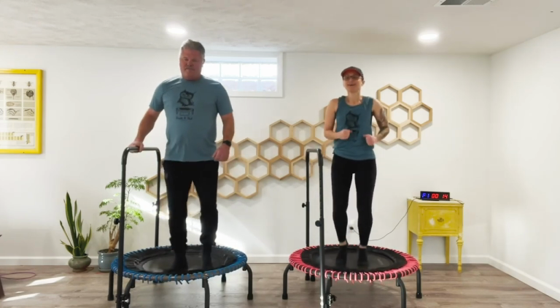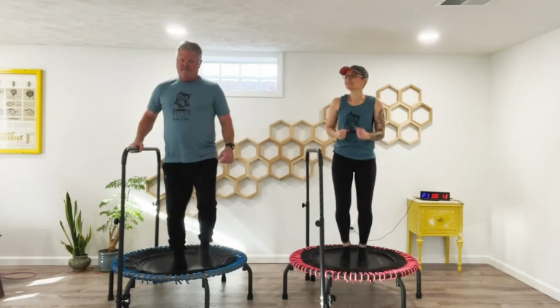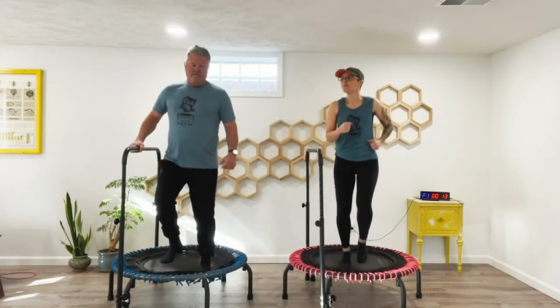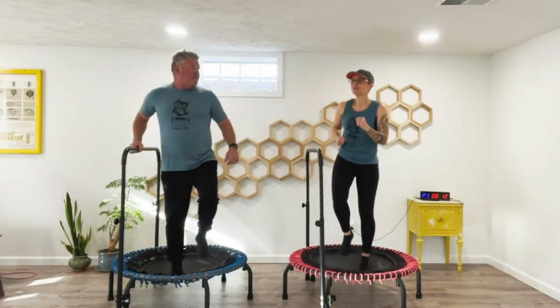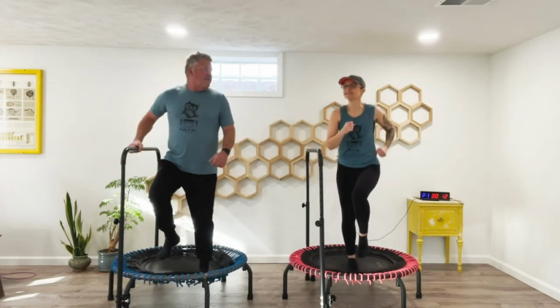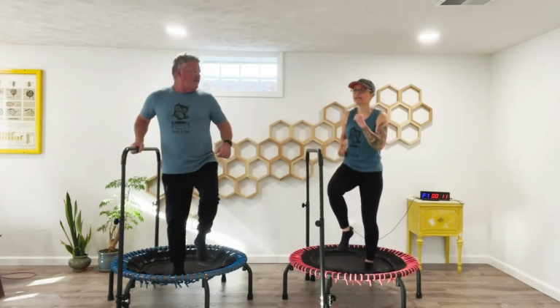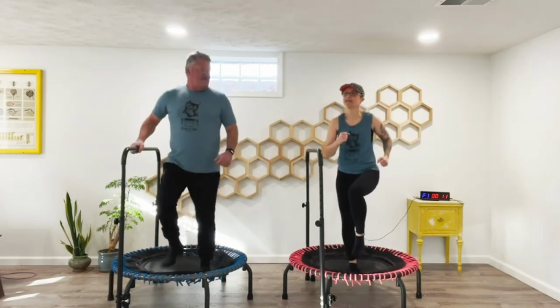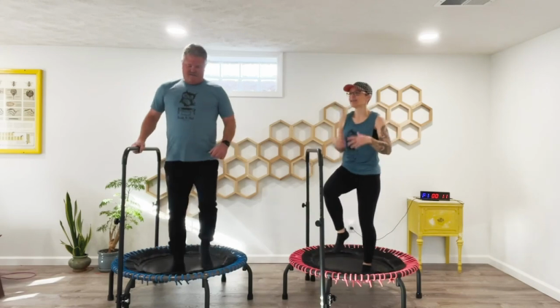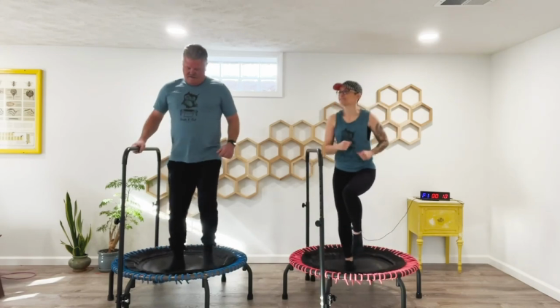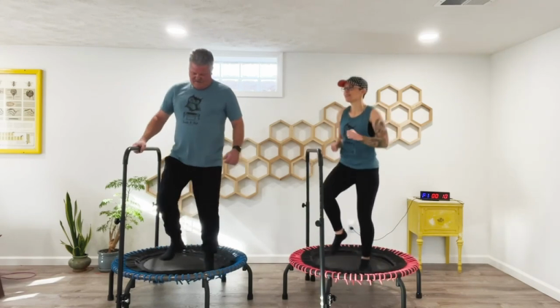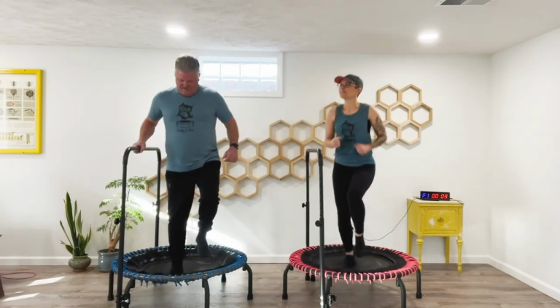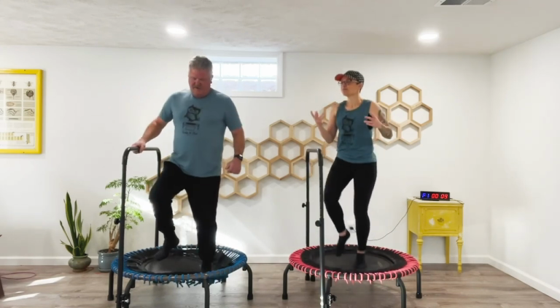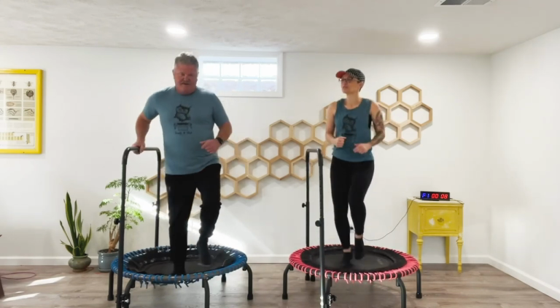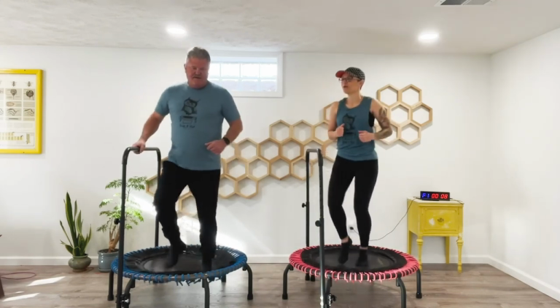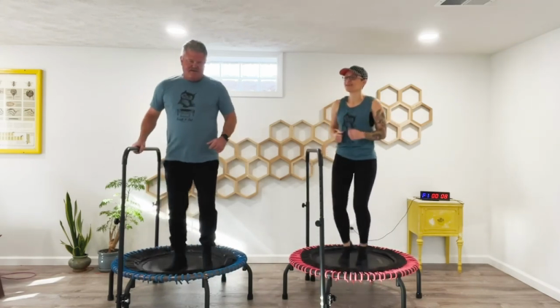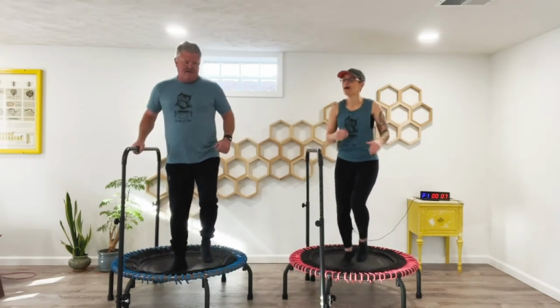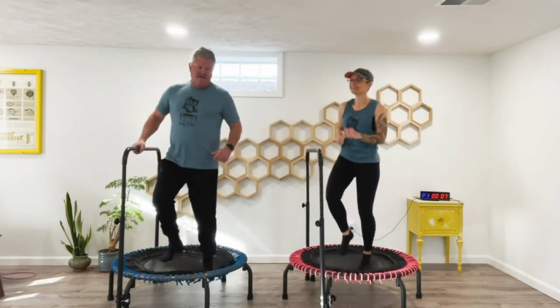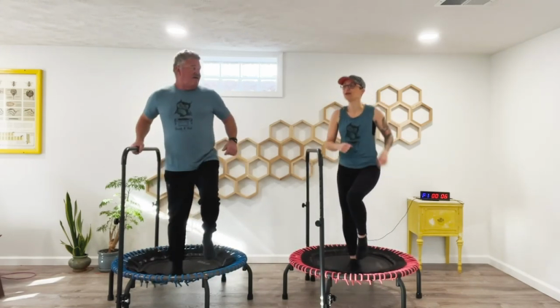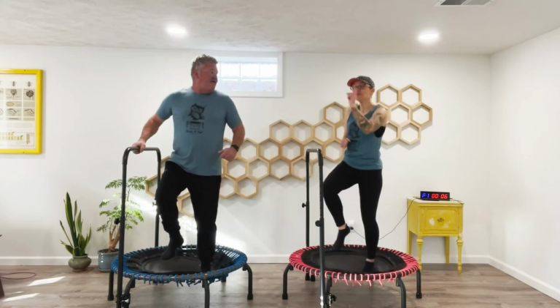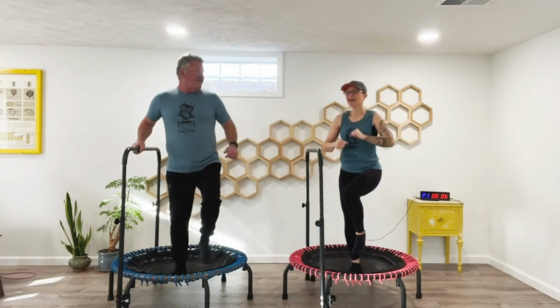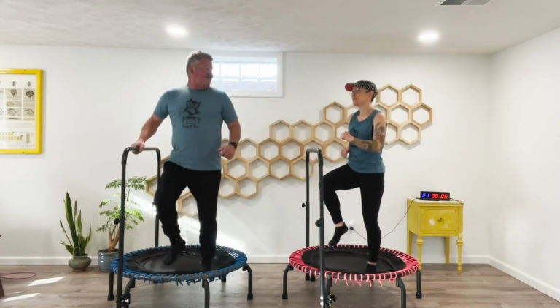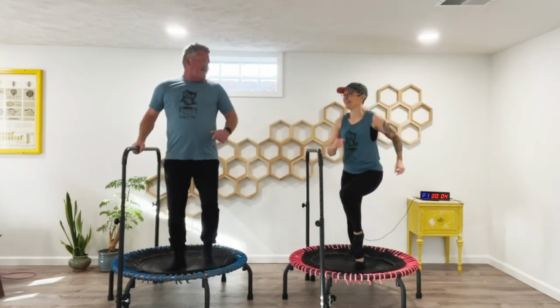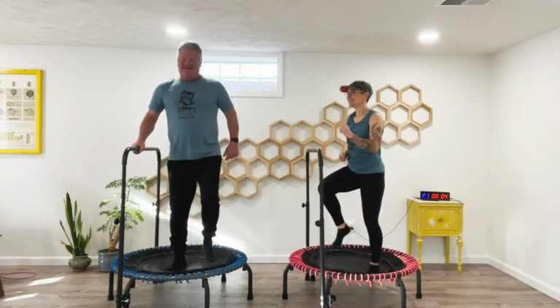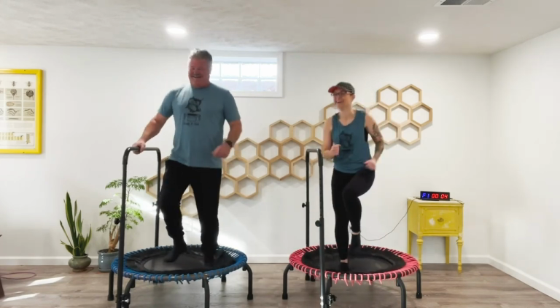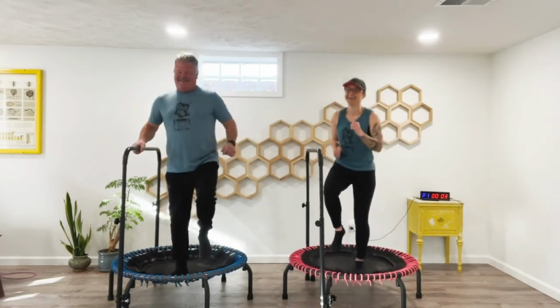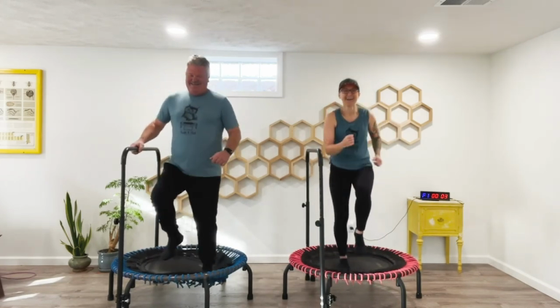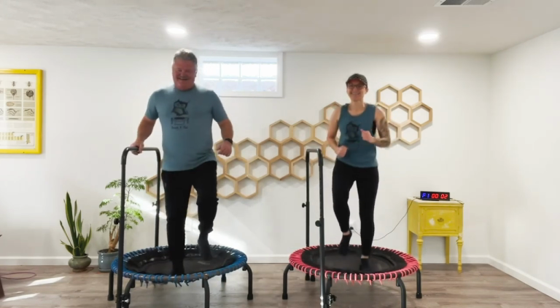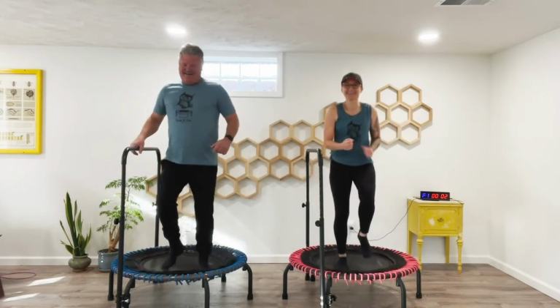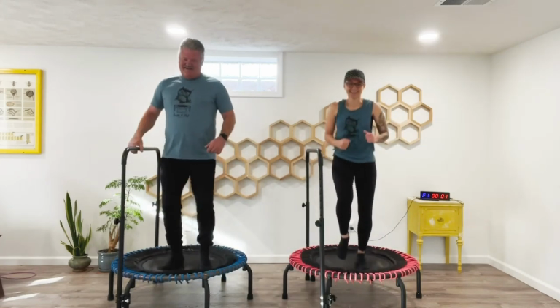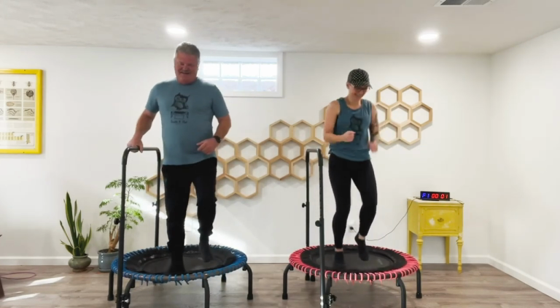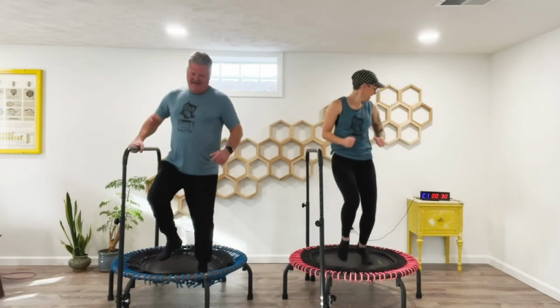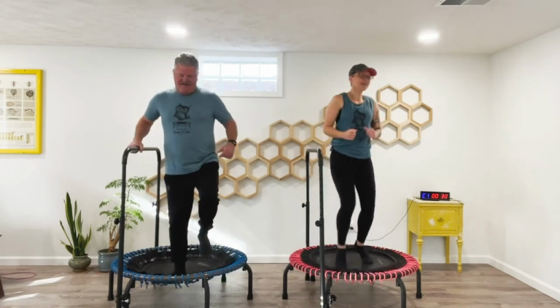I can't tell you how many people have said to me: they see my videos, they purchase a rebounder, and they come back and say, 'You made that look way easier than what it really is.'